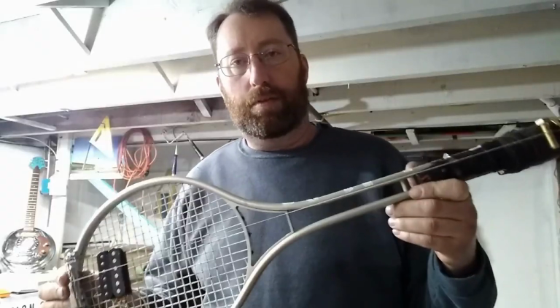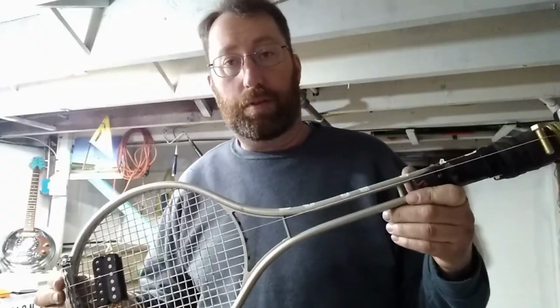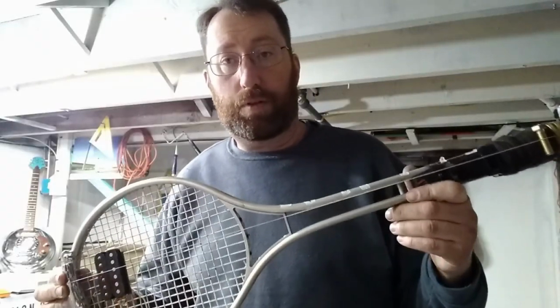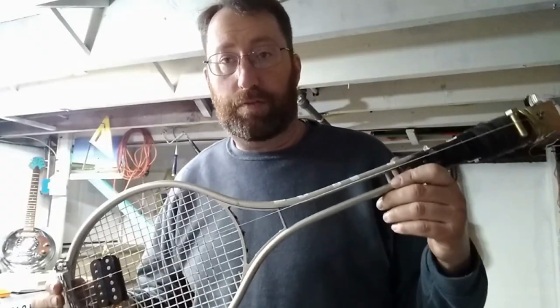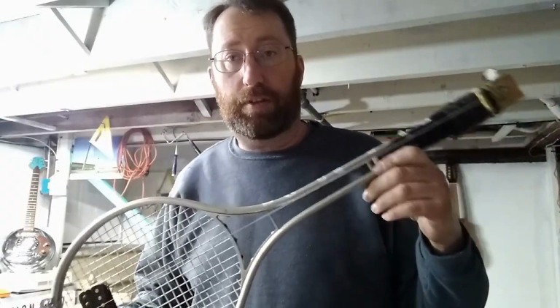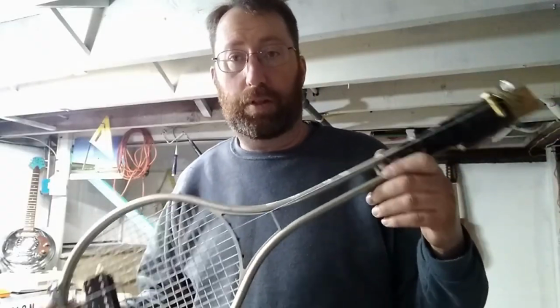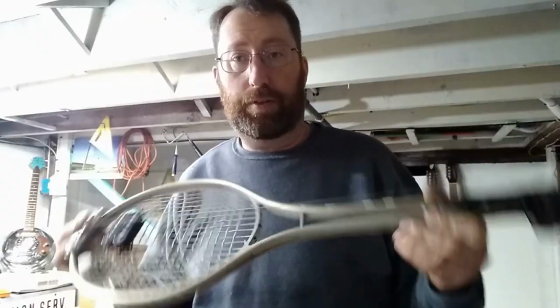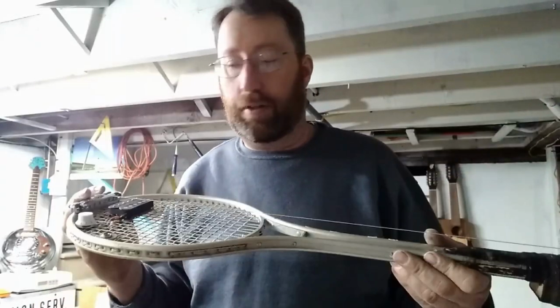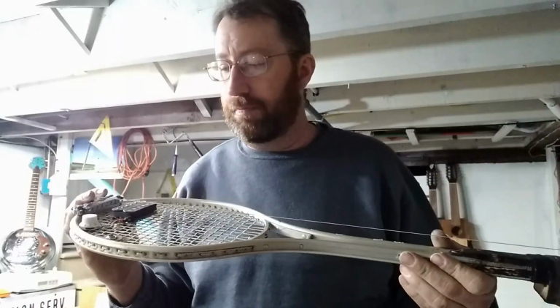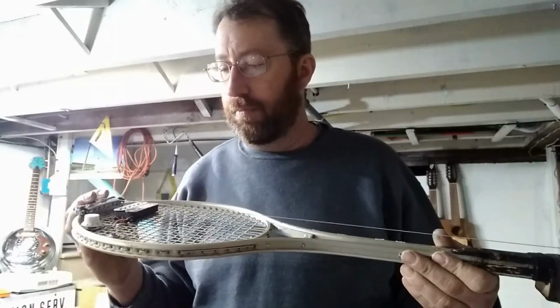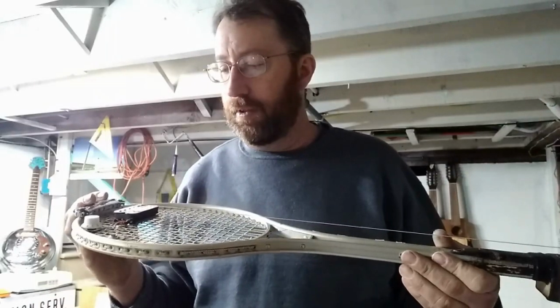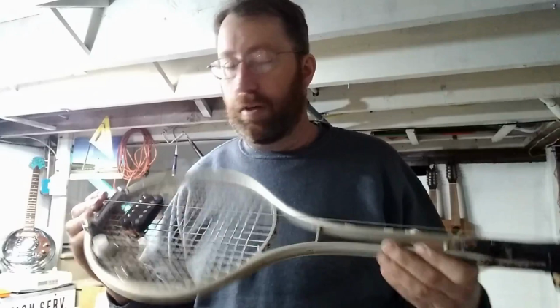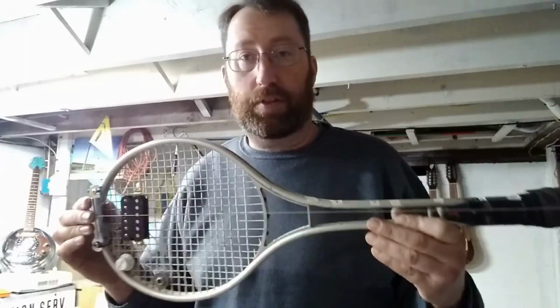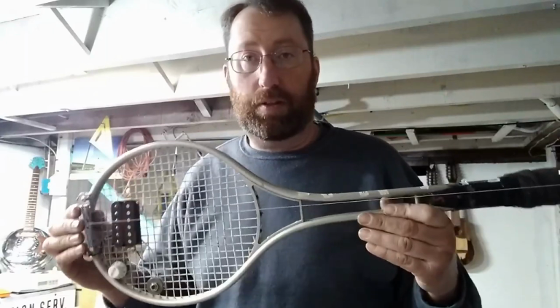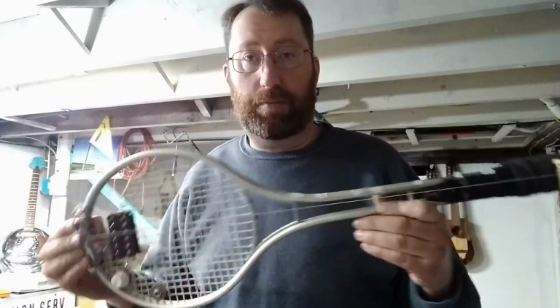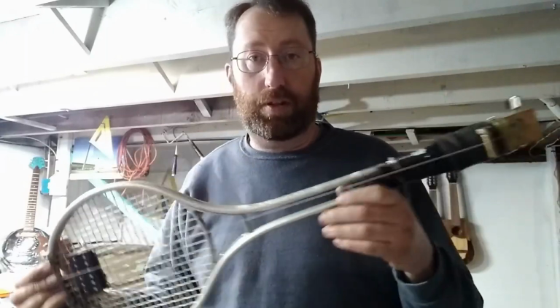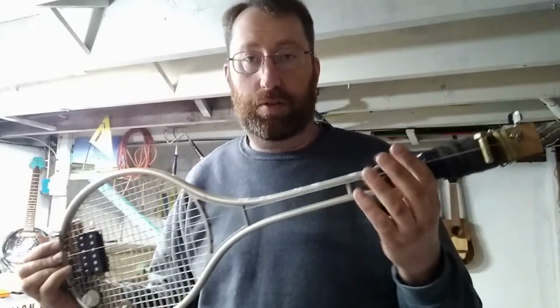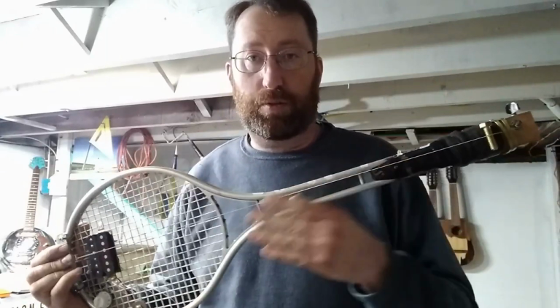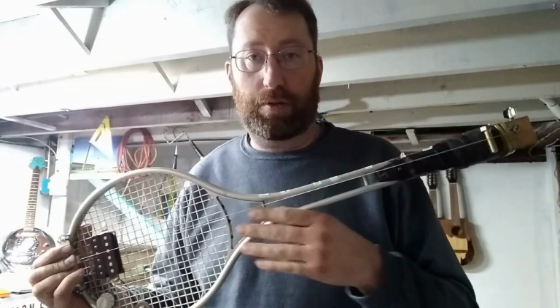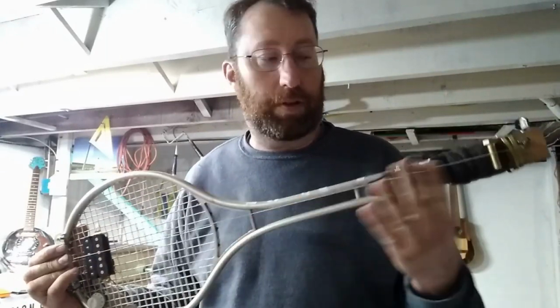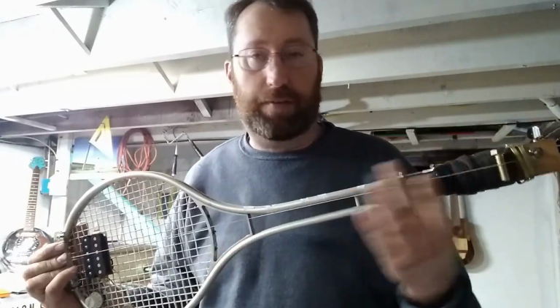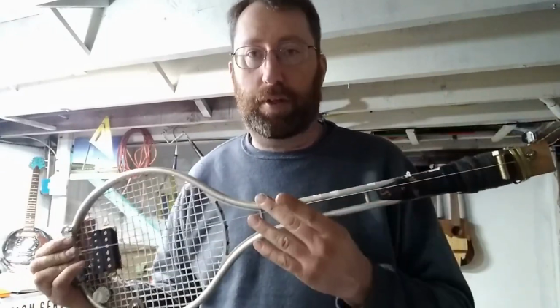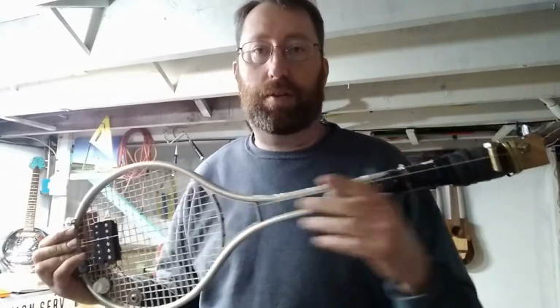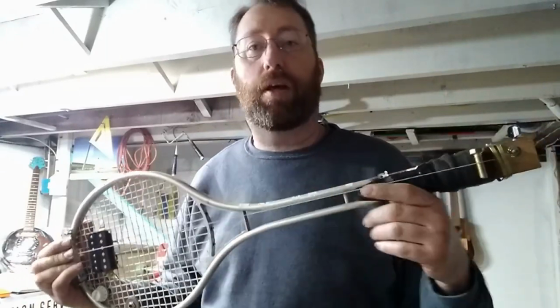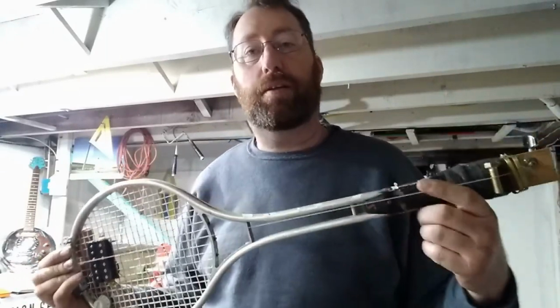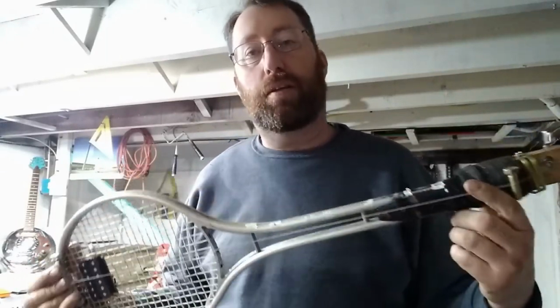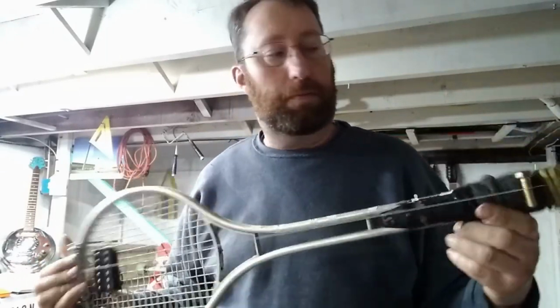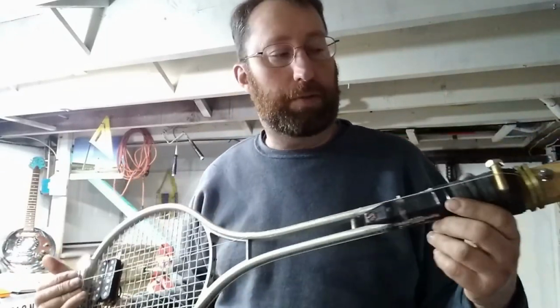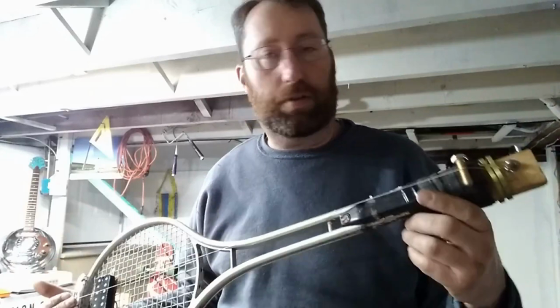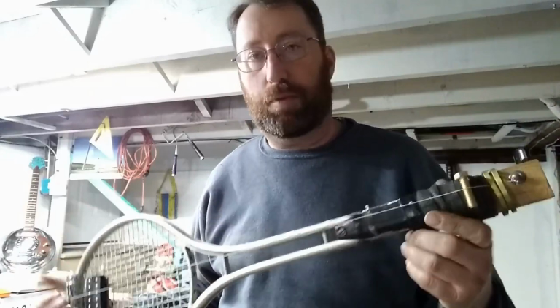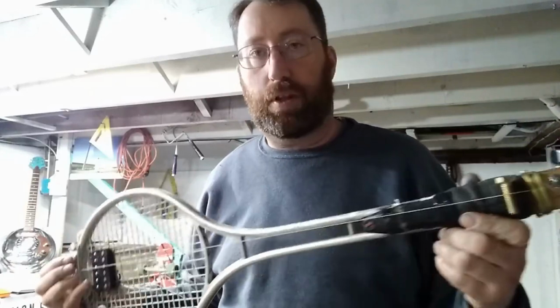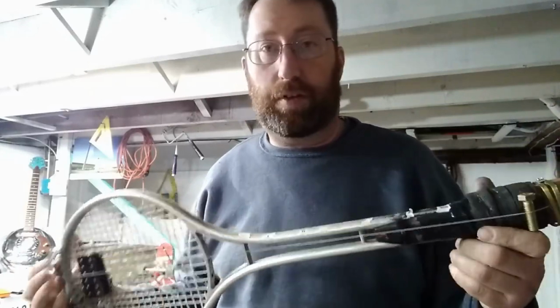So this was just a fun little build. It obviously has its limitations — it's just one string, and you have to play it with a slide. But it was a lot of fun.